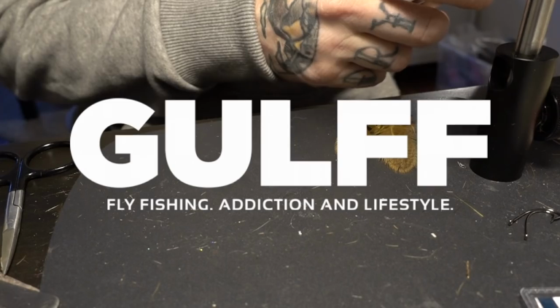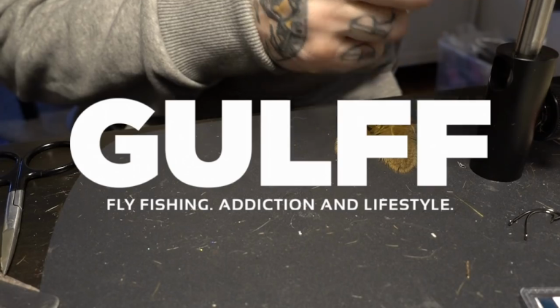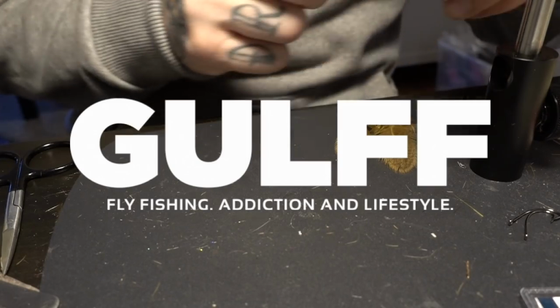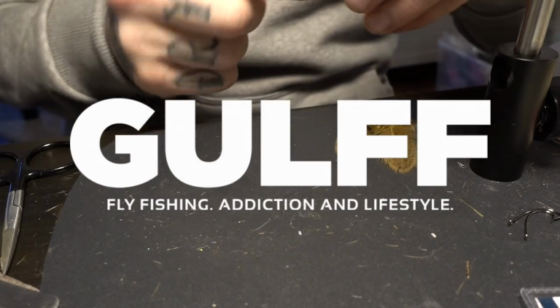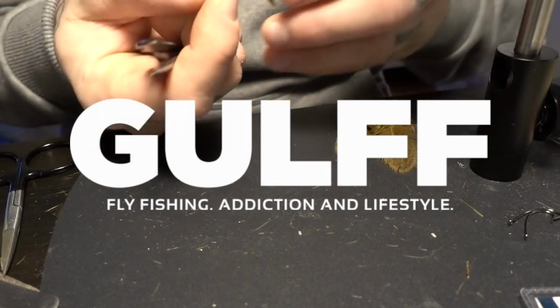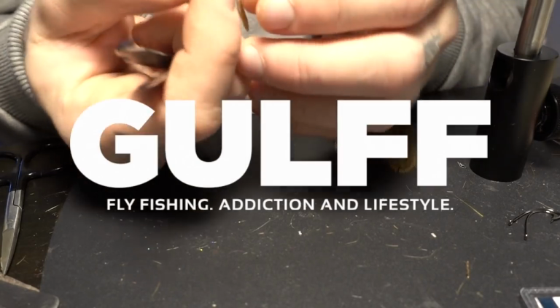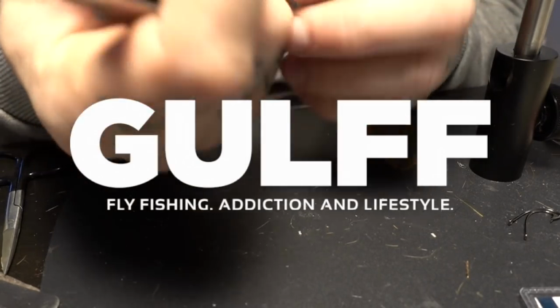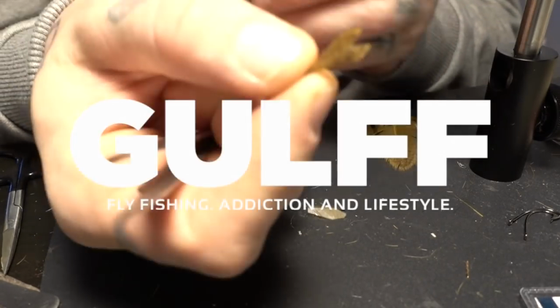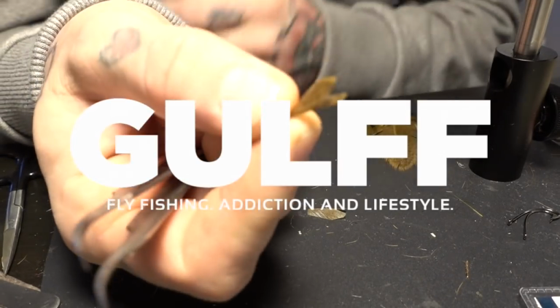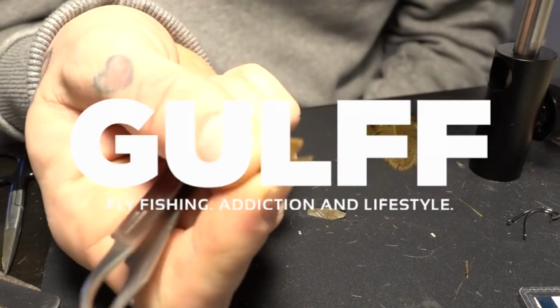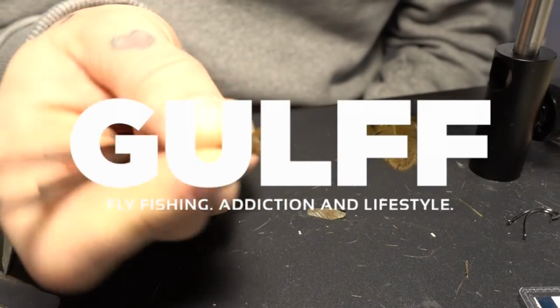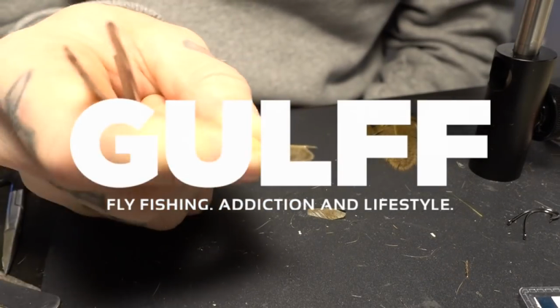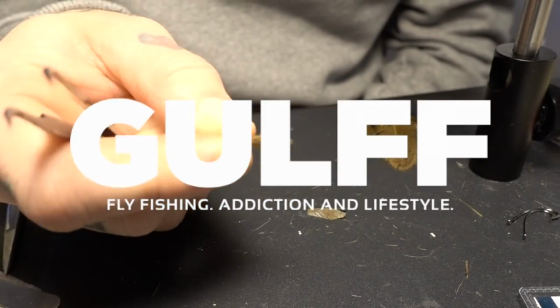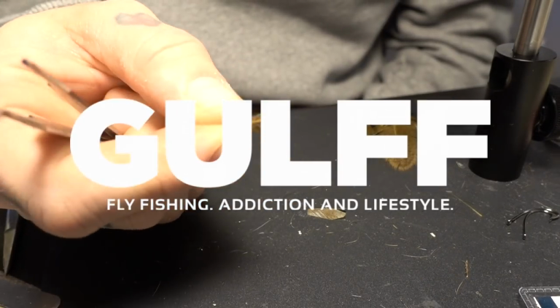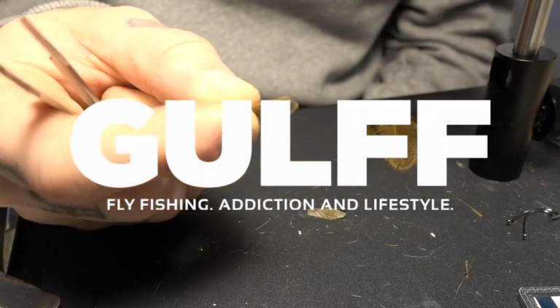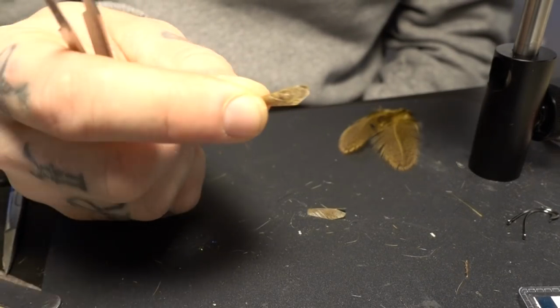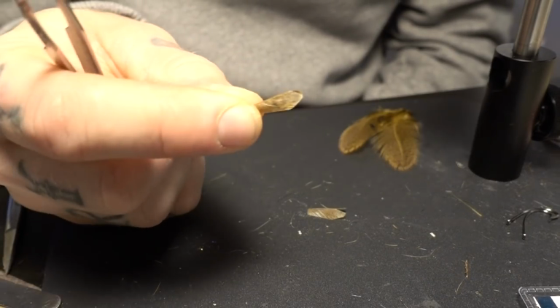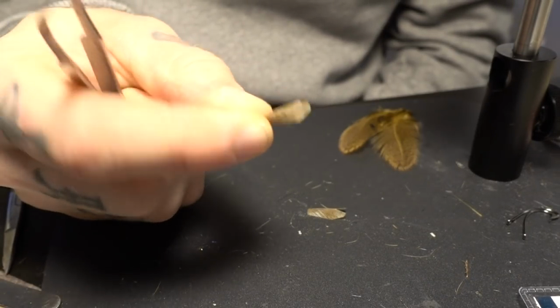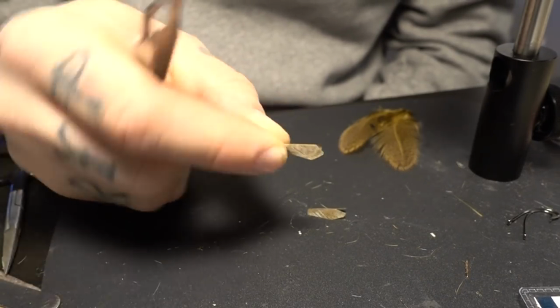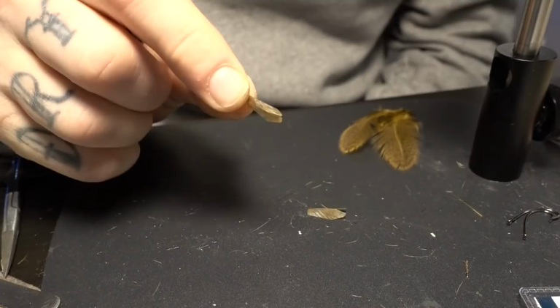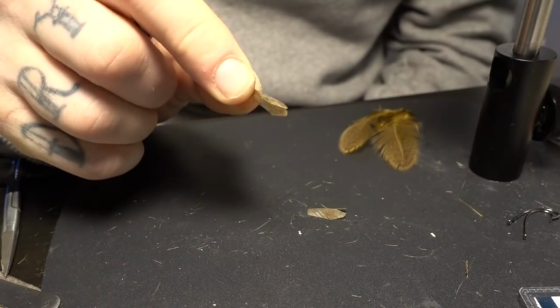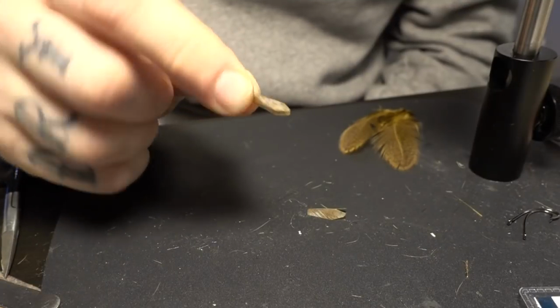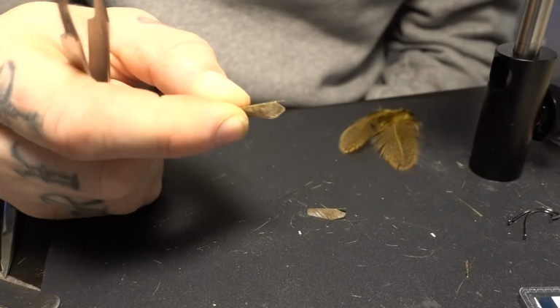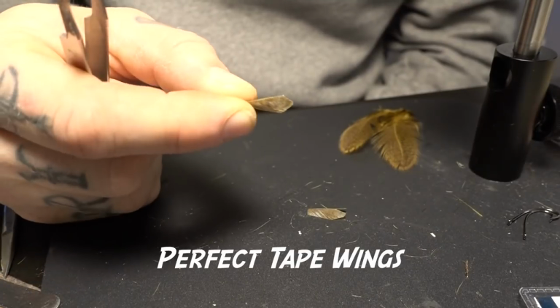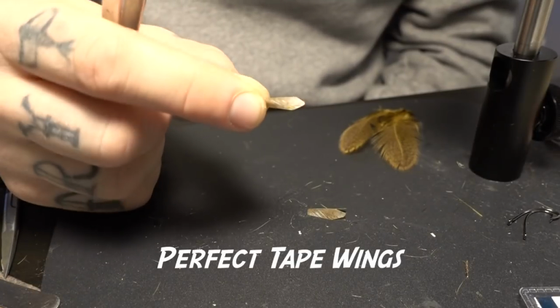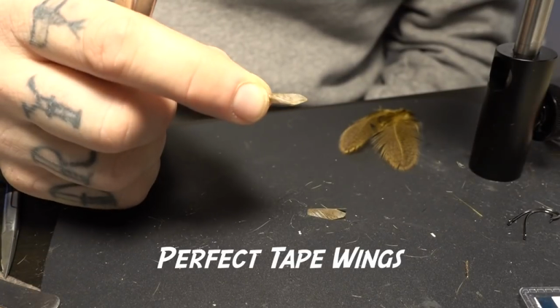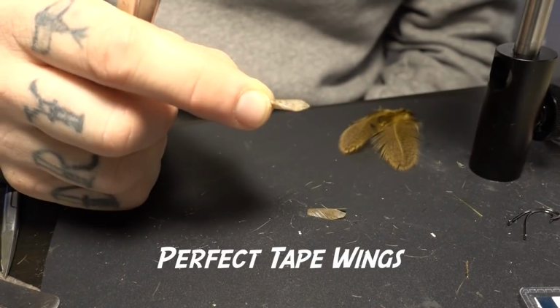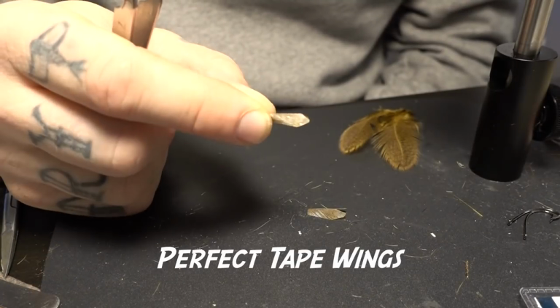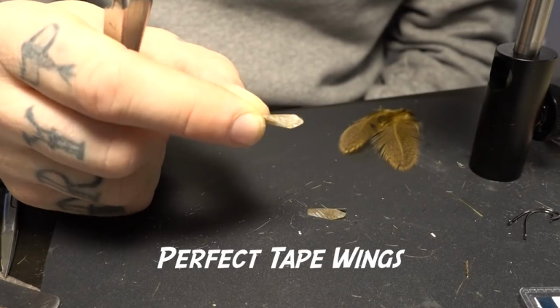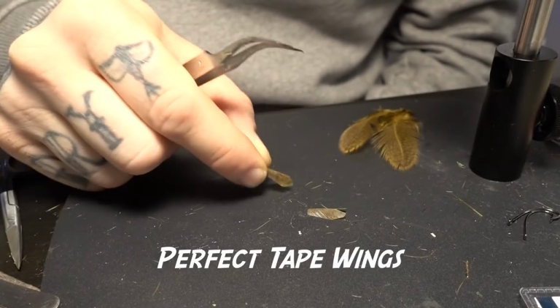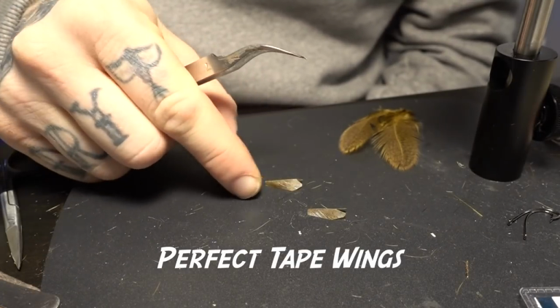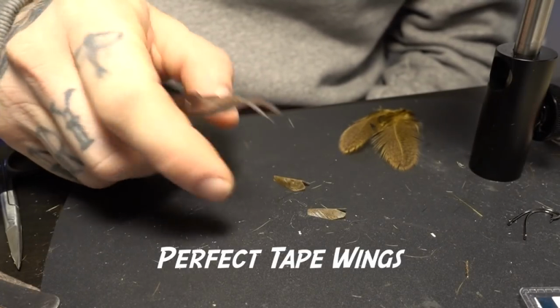Today I'm going to show you how to do these perfect tape wings.